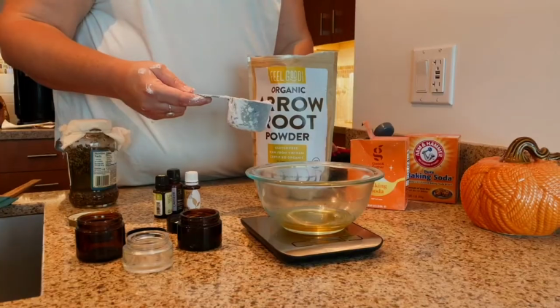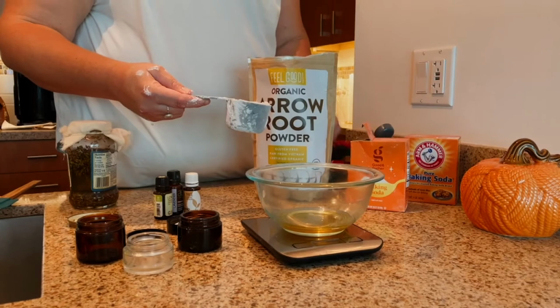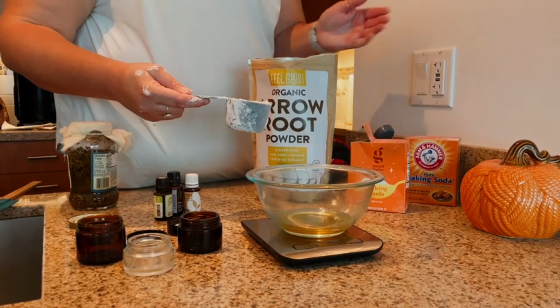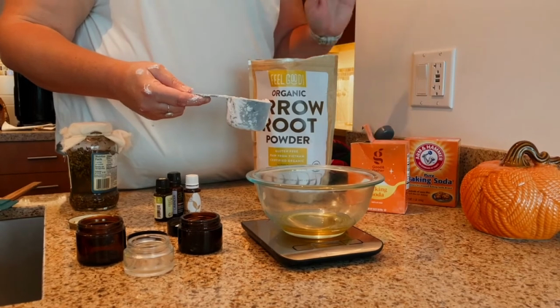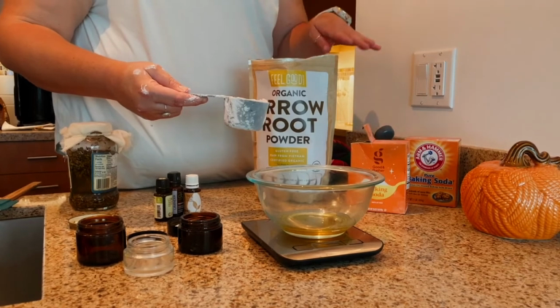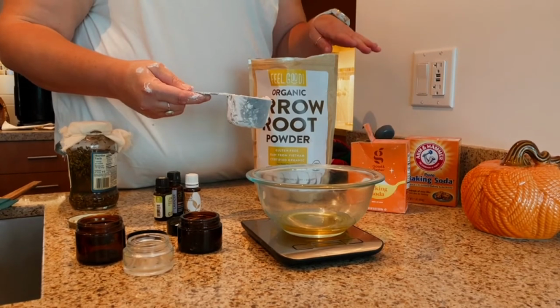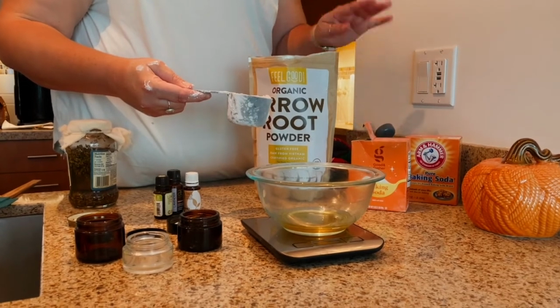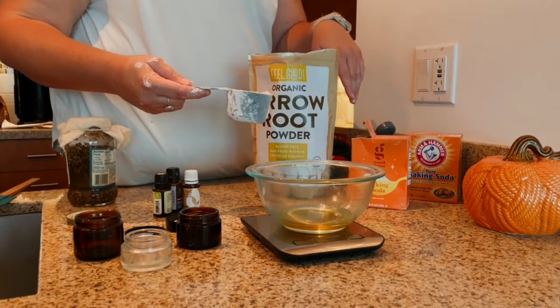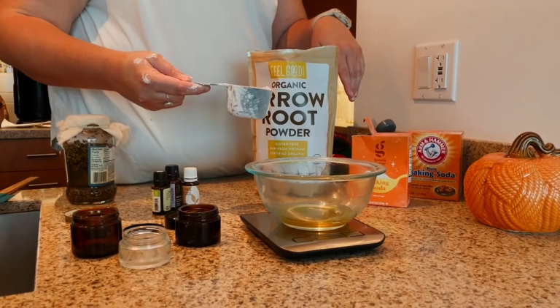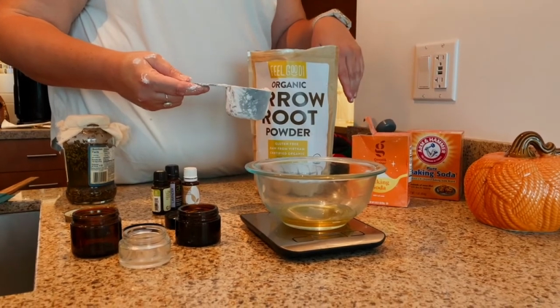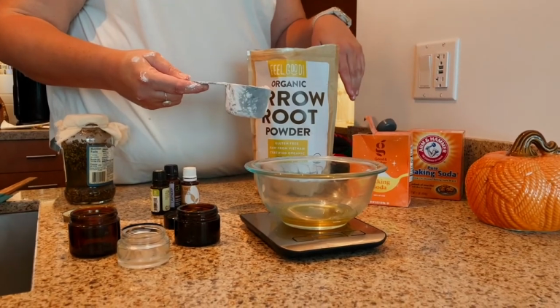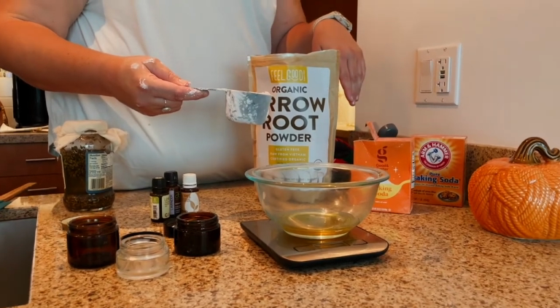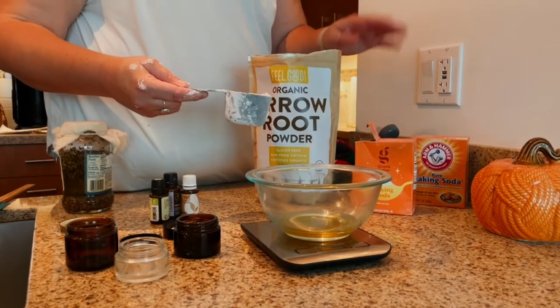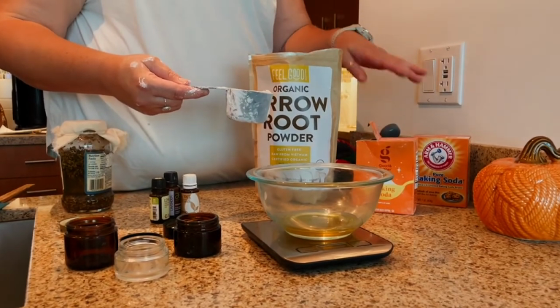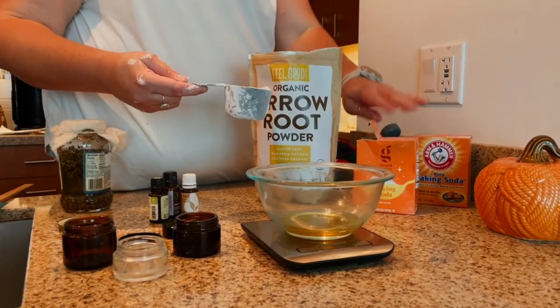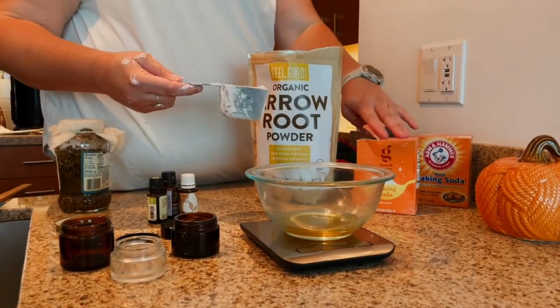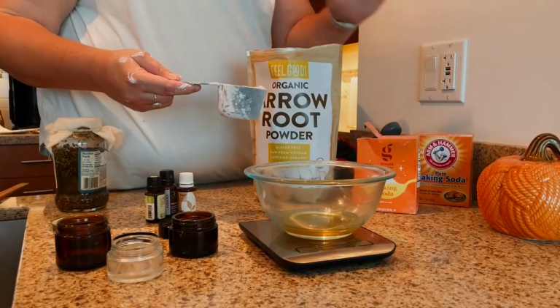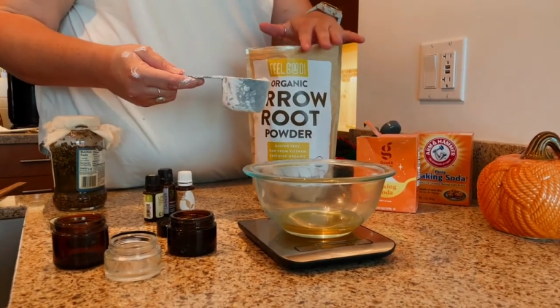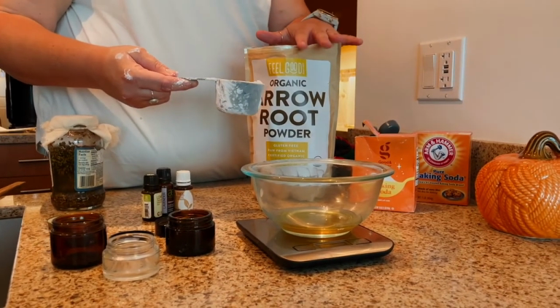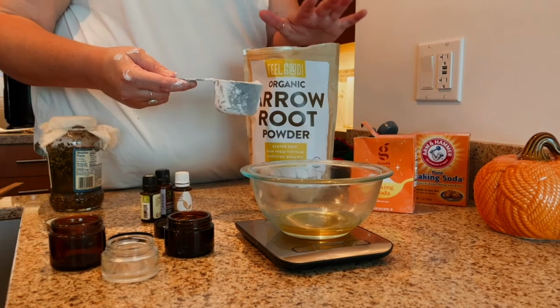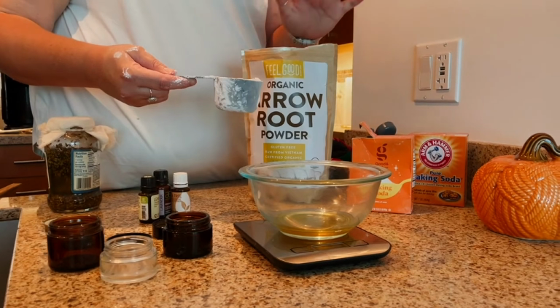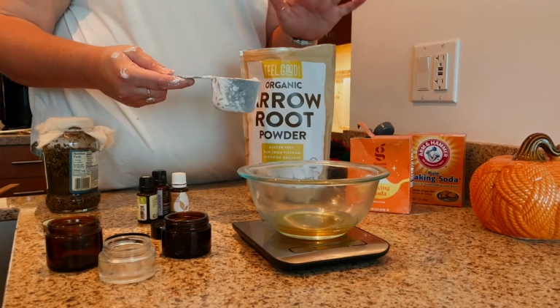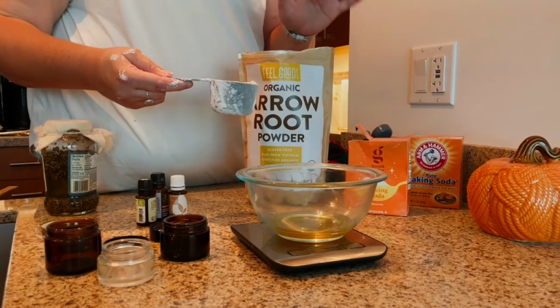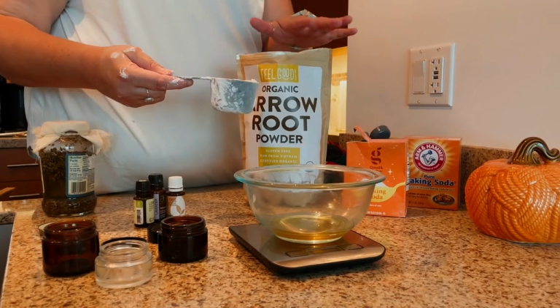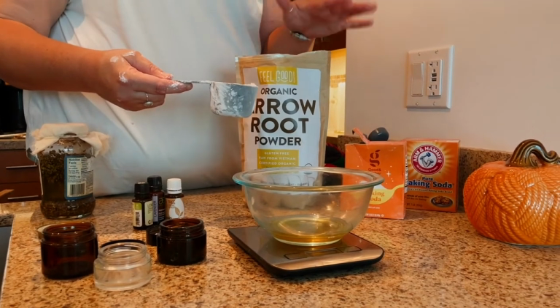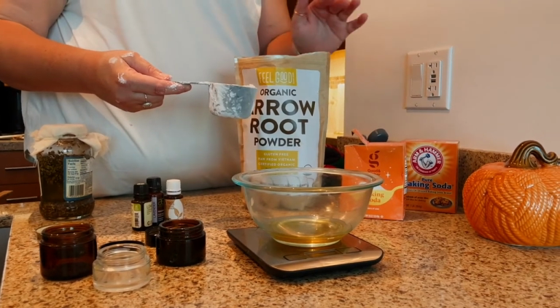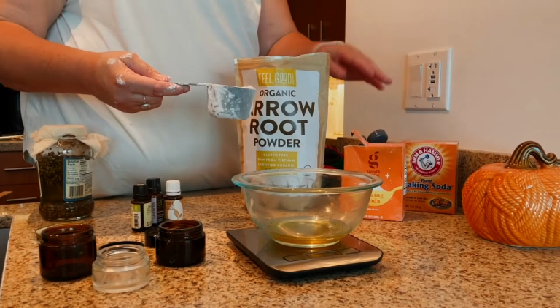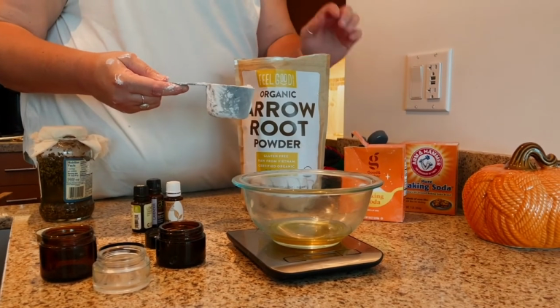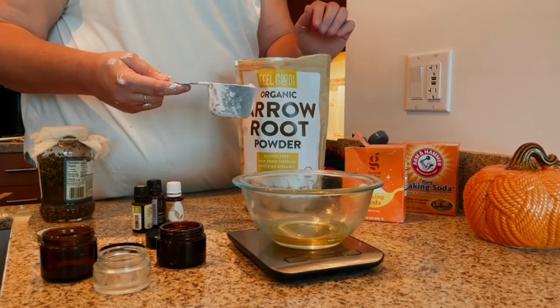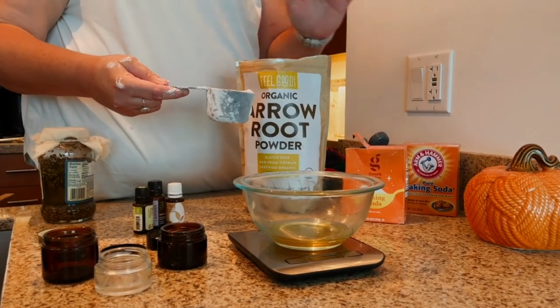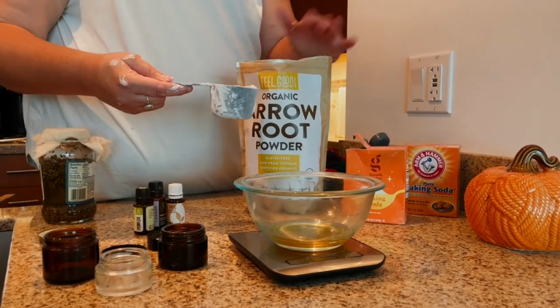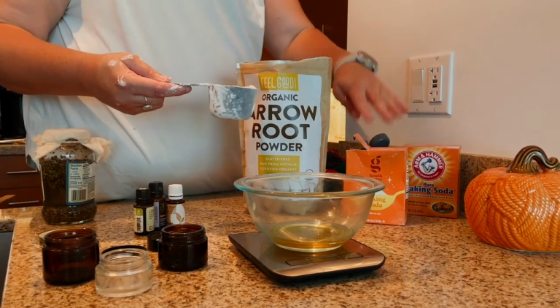Now that we have the shea butter and beeswax completely melted, we're going to add equal parts baking soda and arrowroot powder — about a quarter cup plus two tablespoons of each.